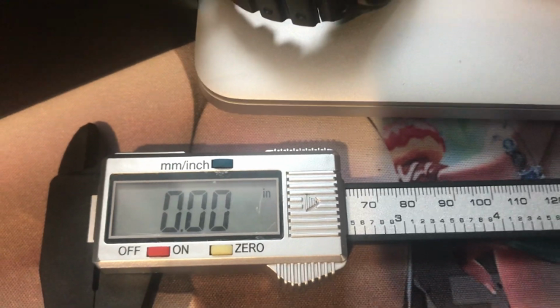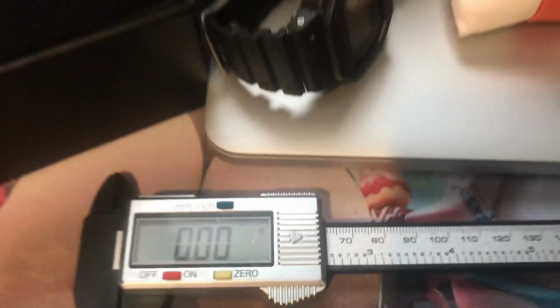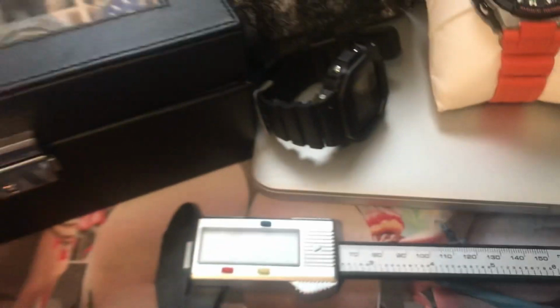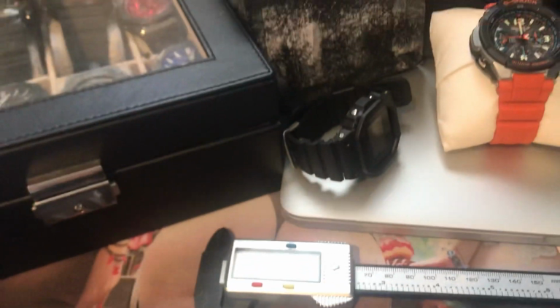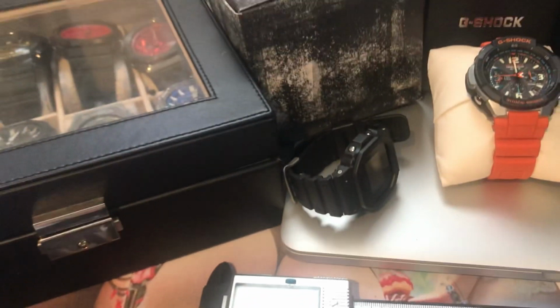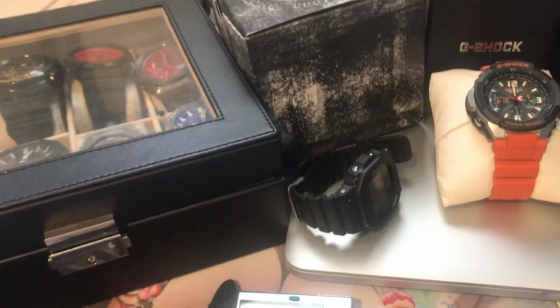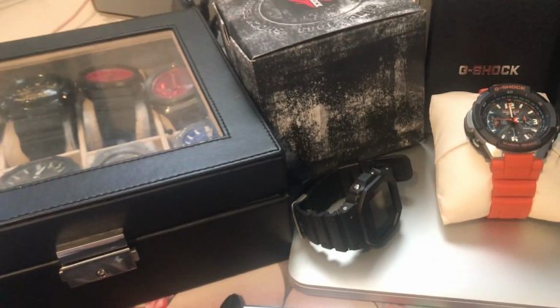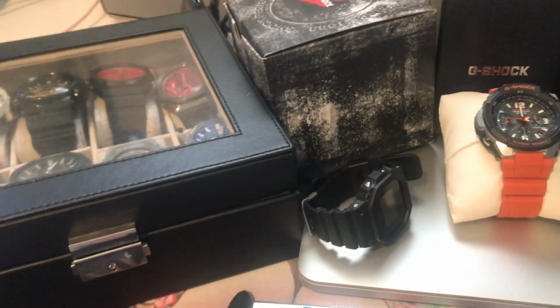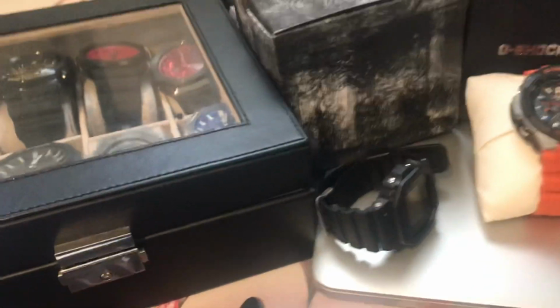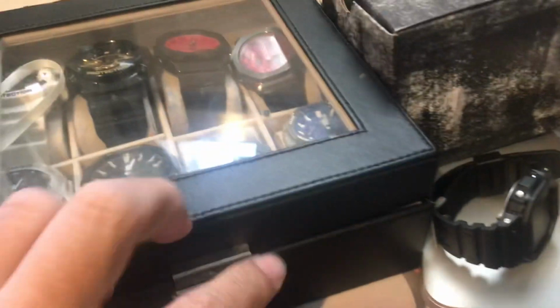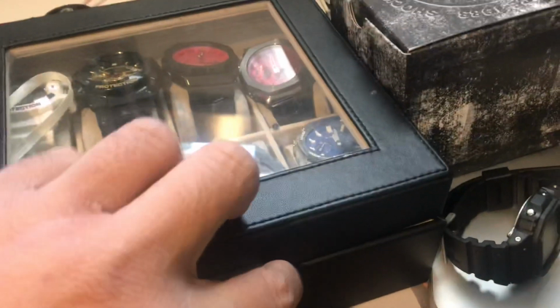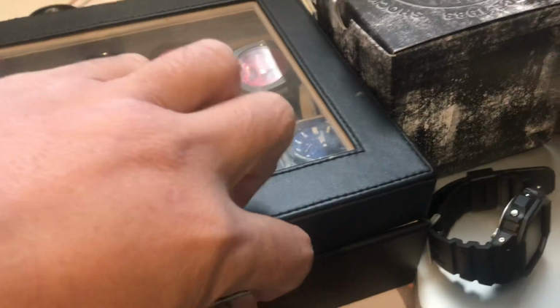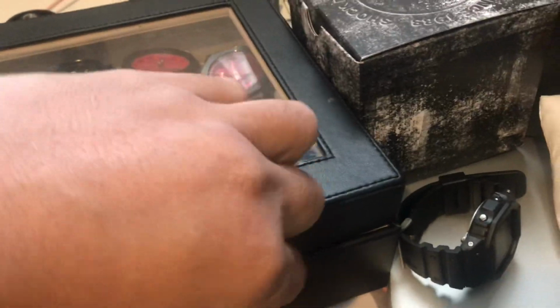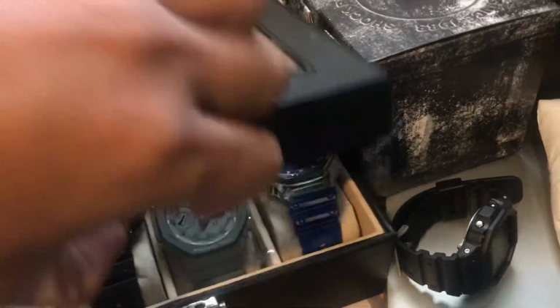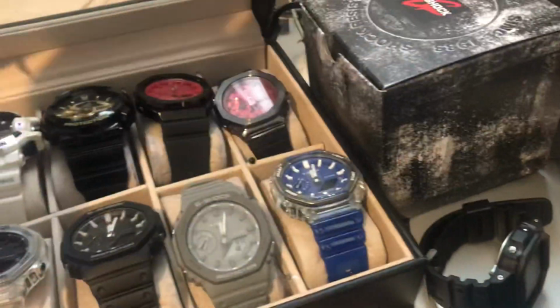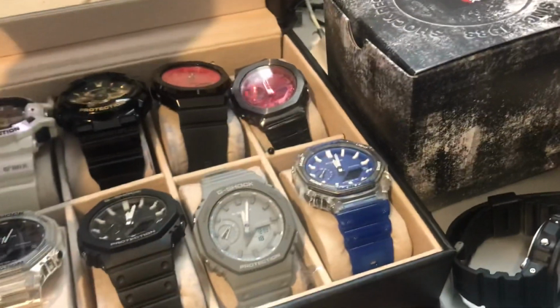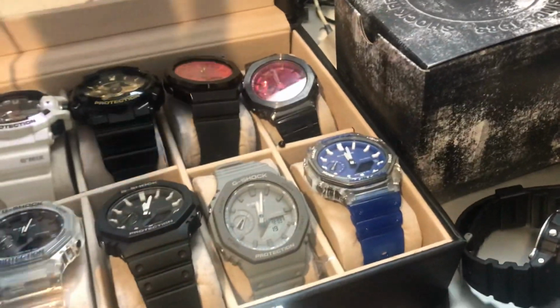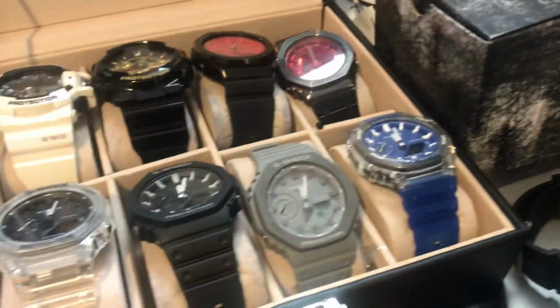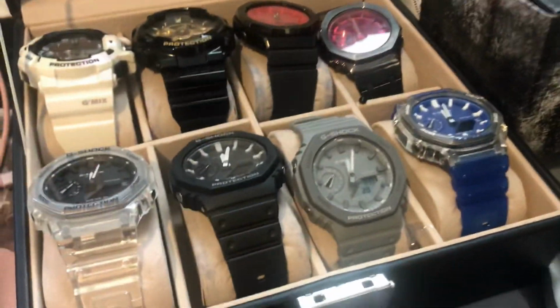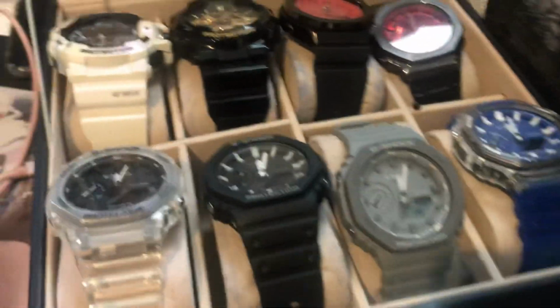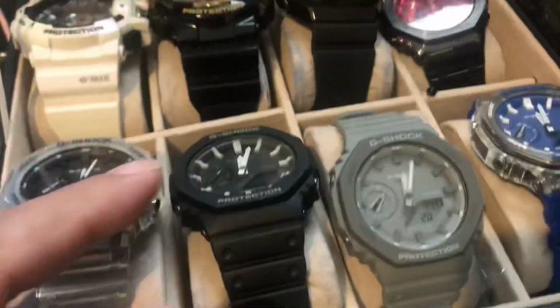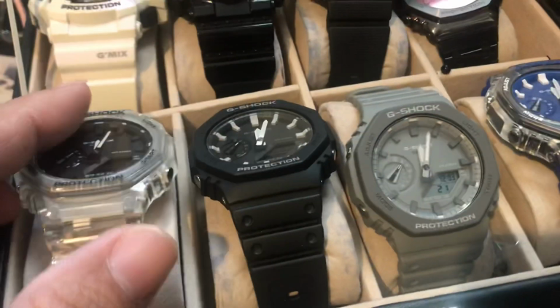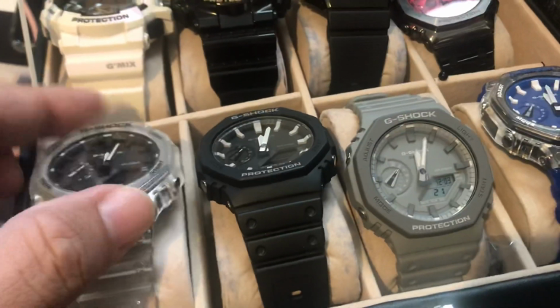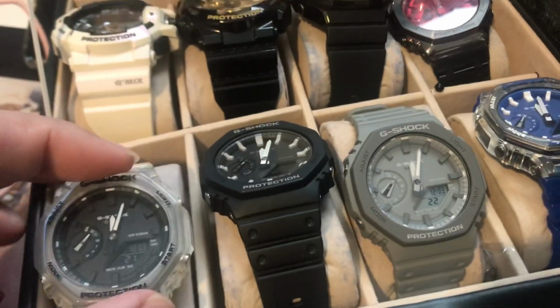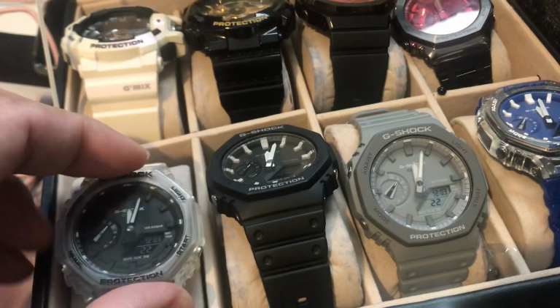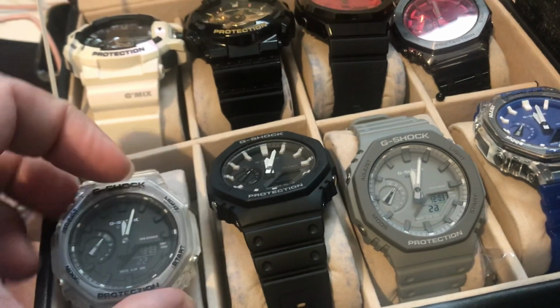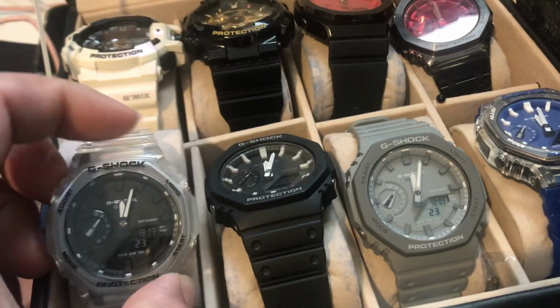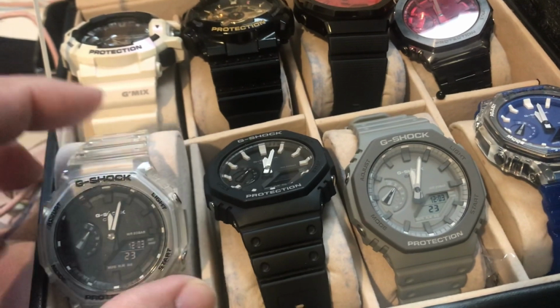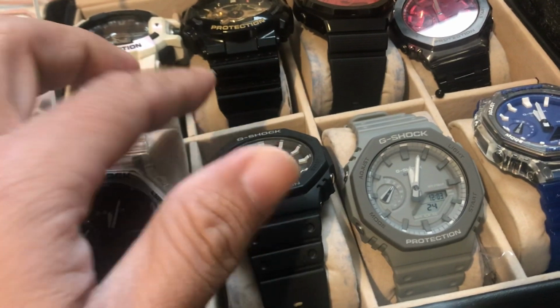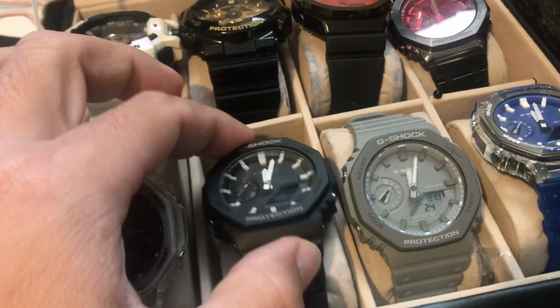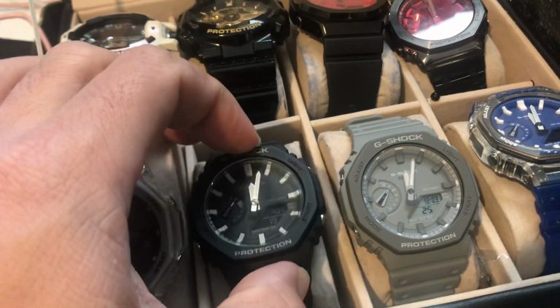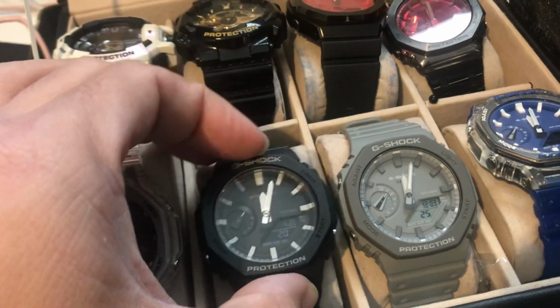Hello, welcome to Baywatch. Today is continuing from our G-Shock day, and we wanted to talk about the G-Shock.